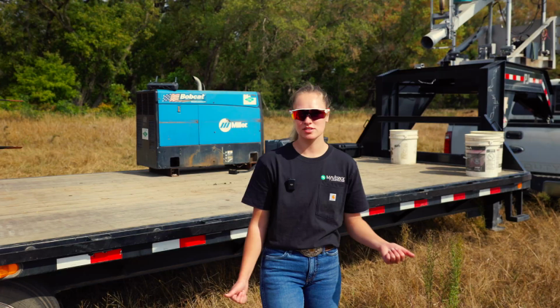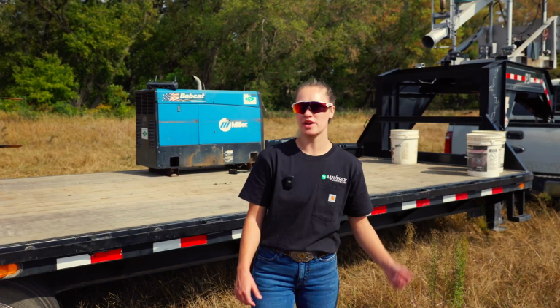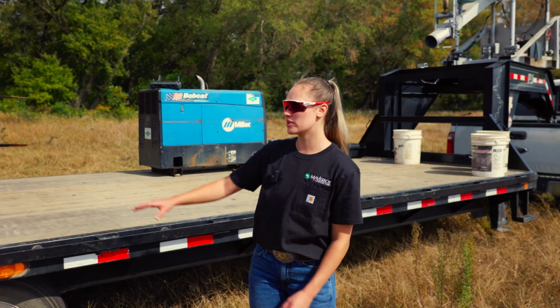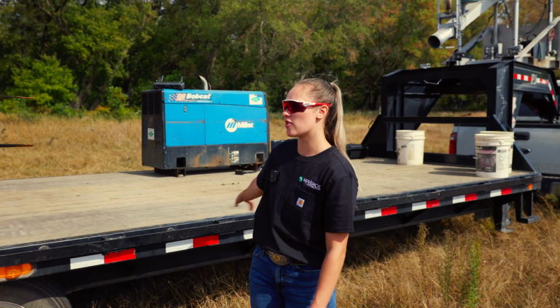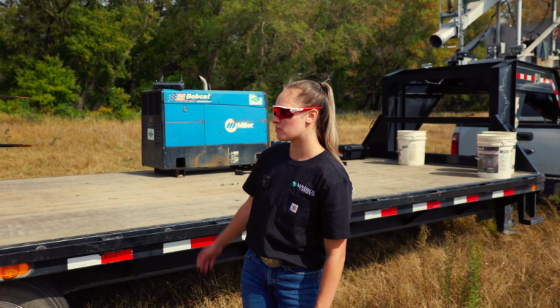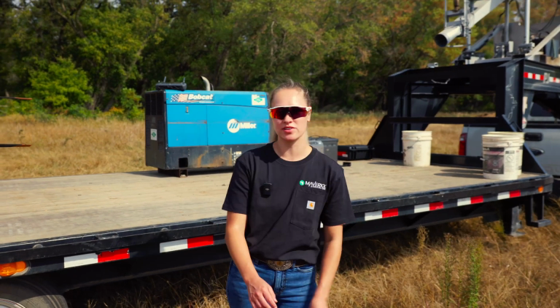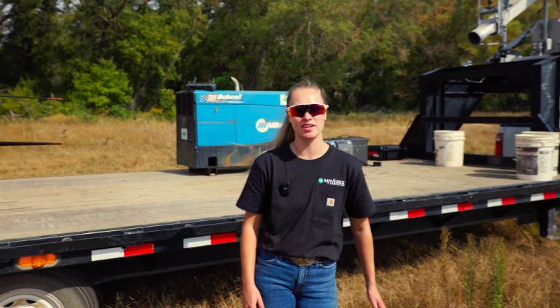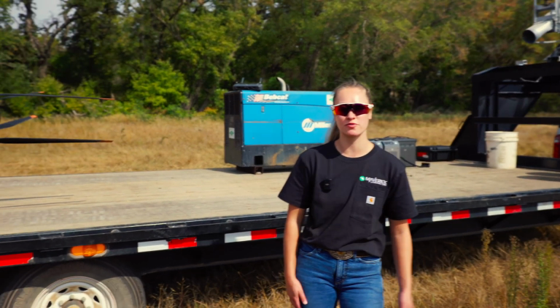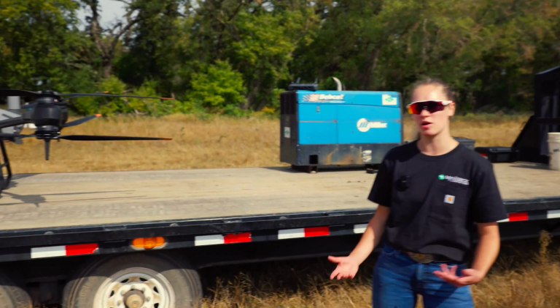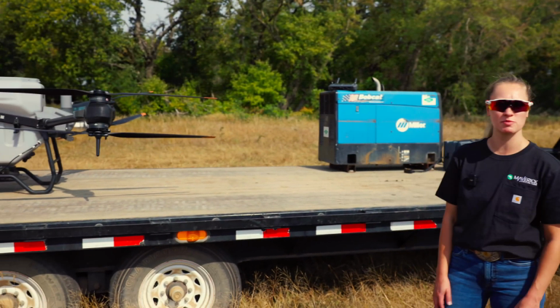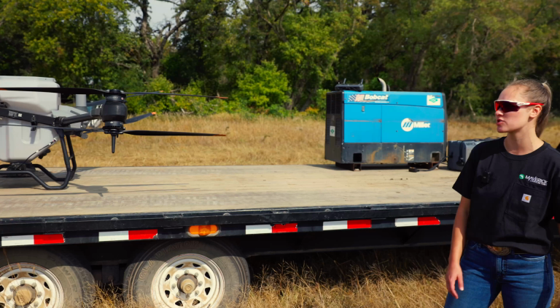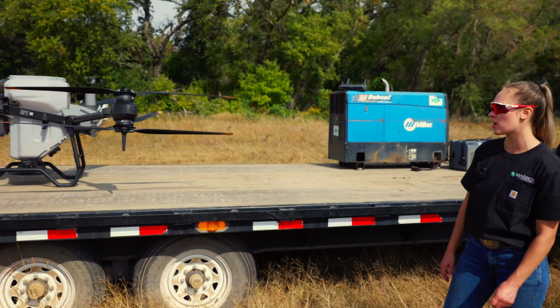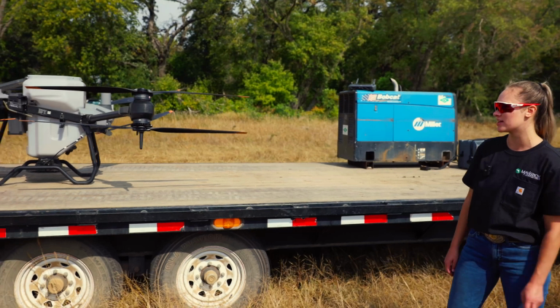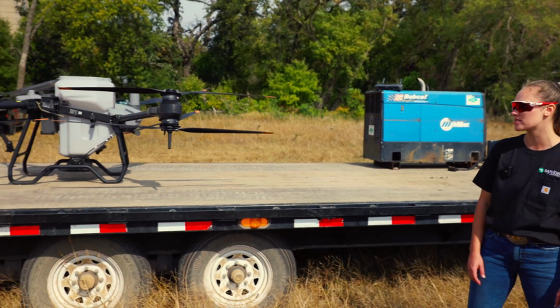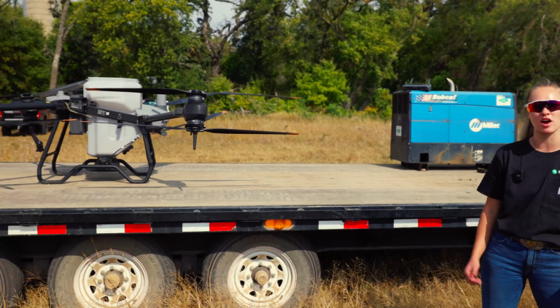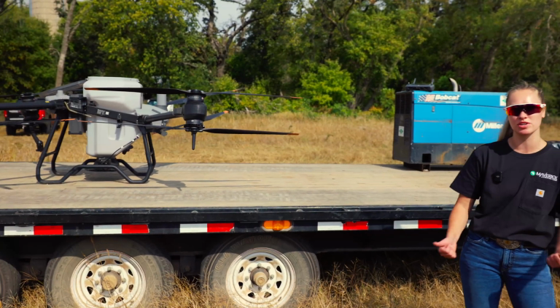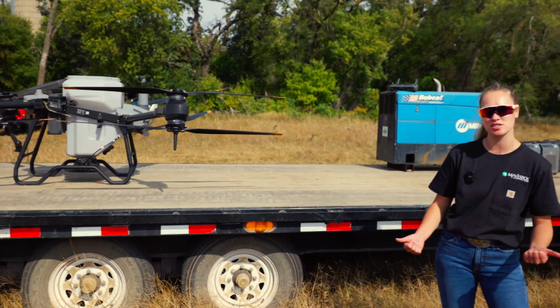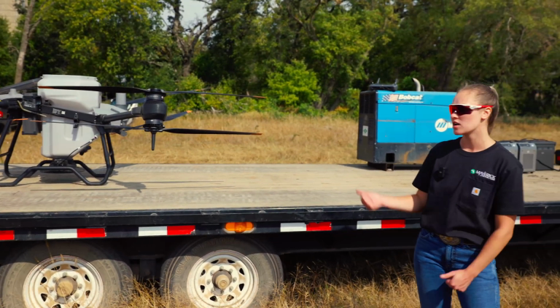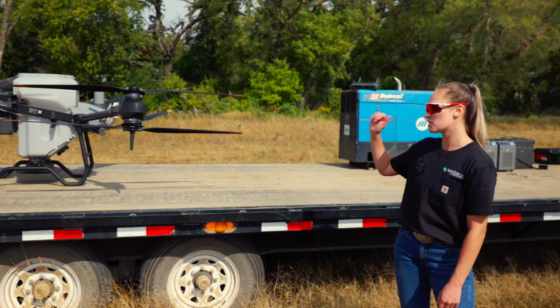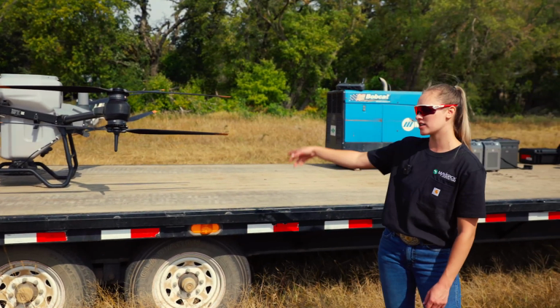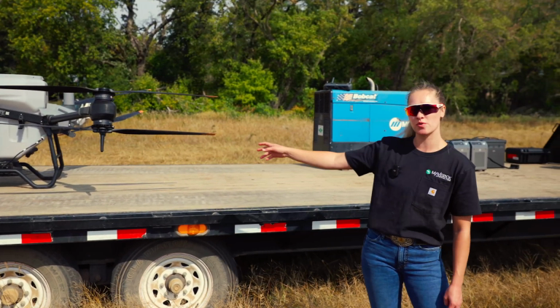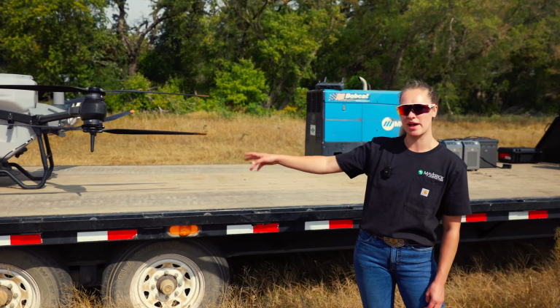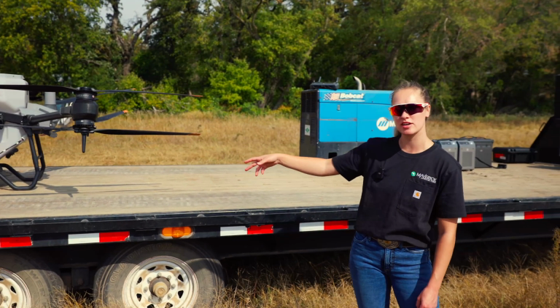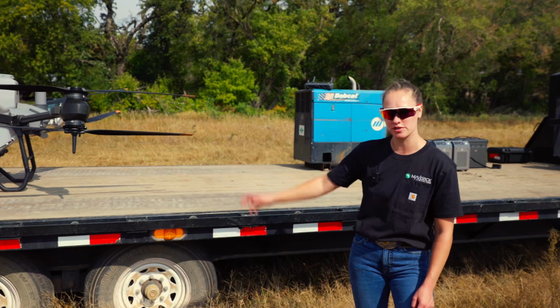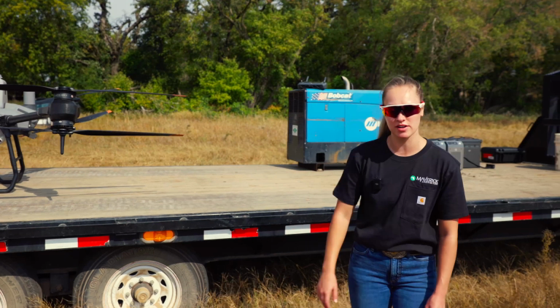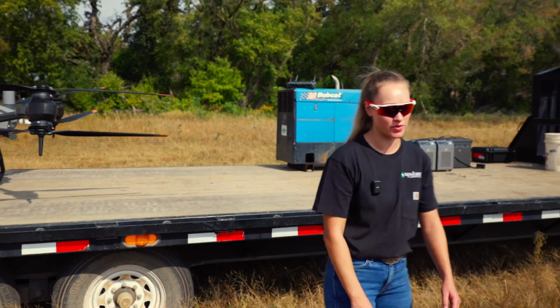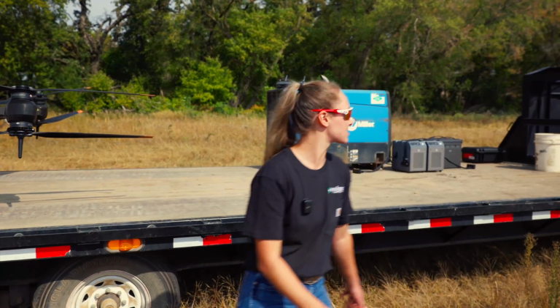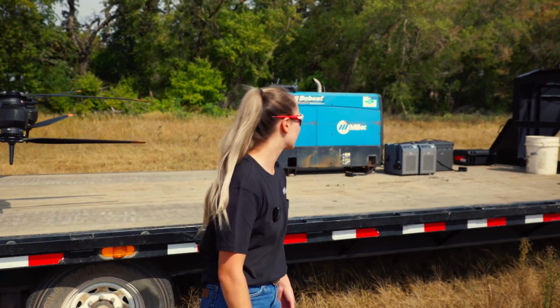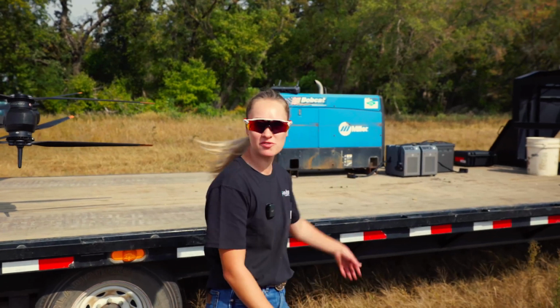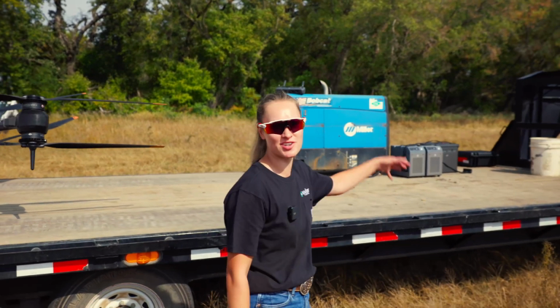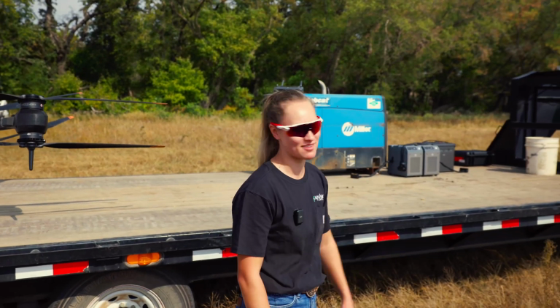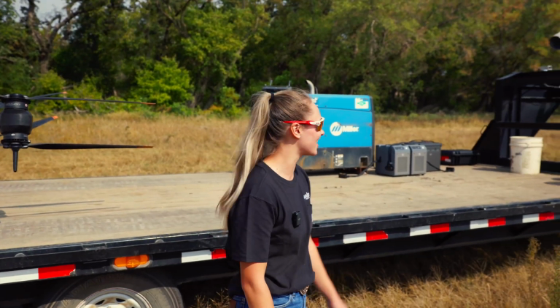Right here we just have our flatbed trailer that we use for a bunch of different purposes around the farm, and today it's going to be our loading station. I'm going to be landing the drone on the back here, hopefully far enough away where it doesn't complain about being too close to everything else.